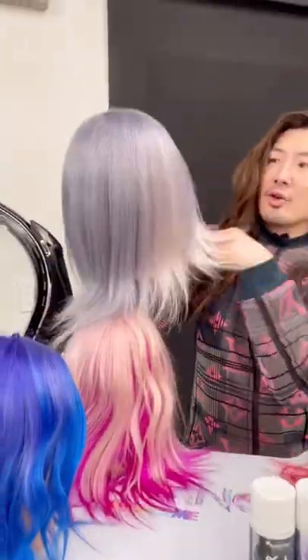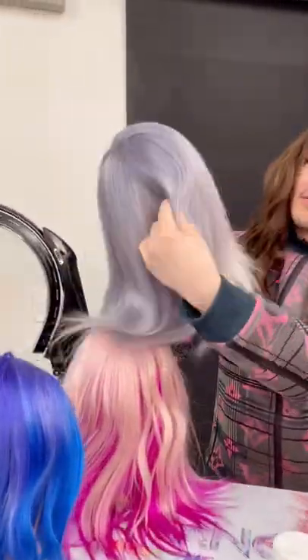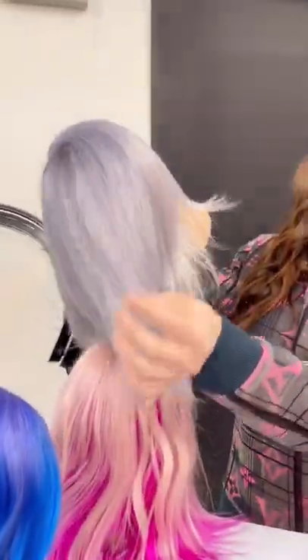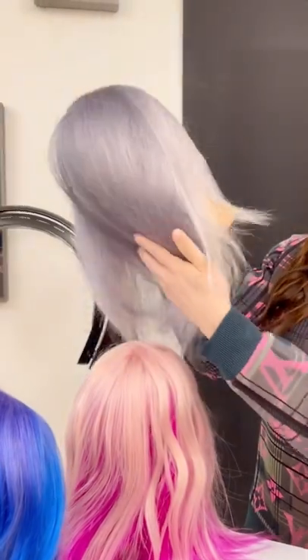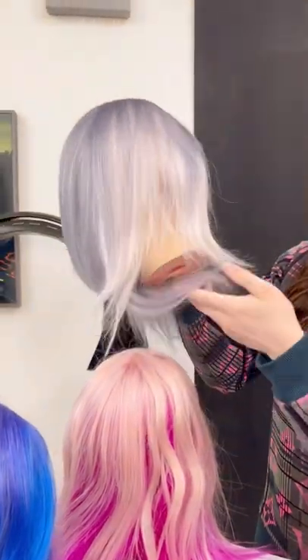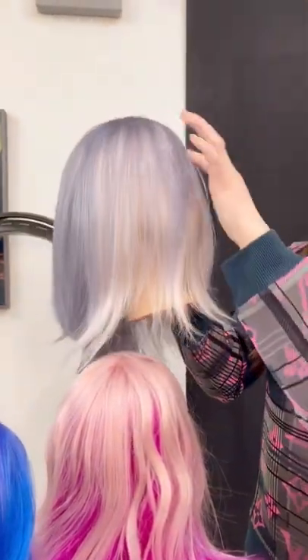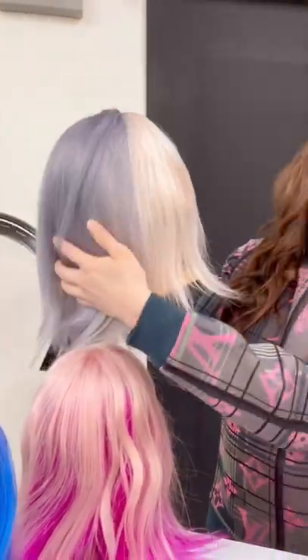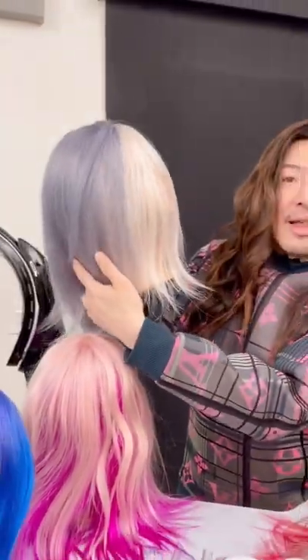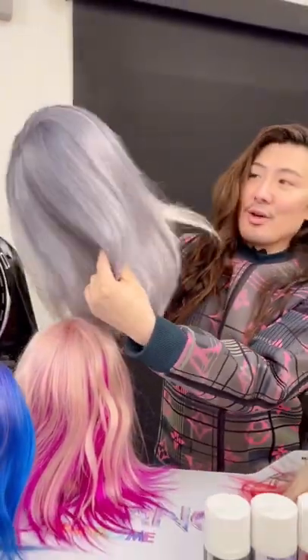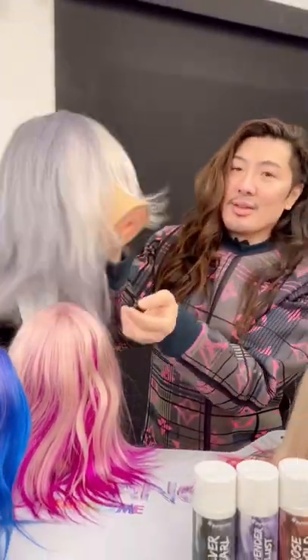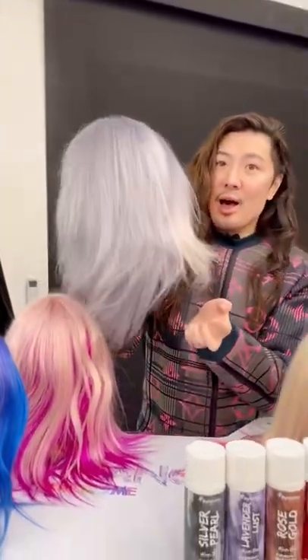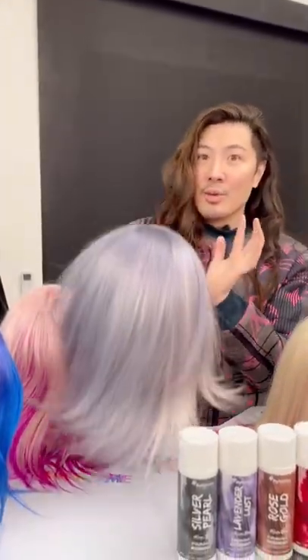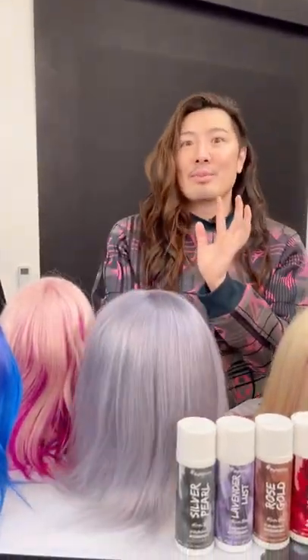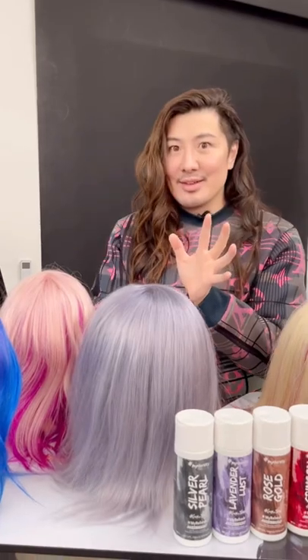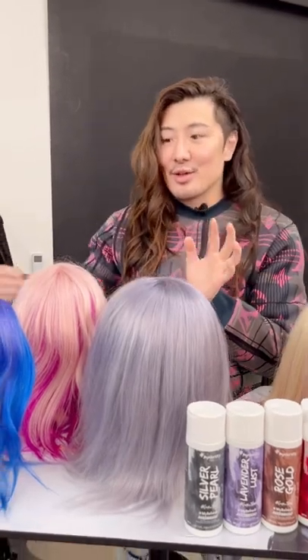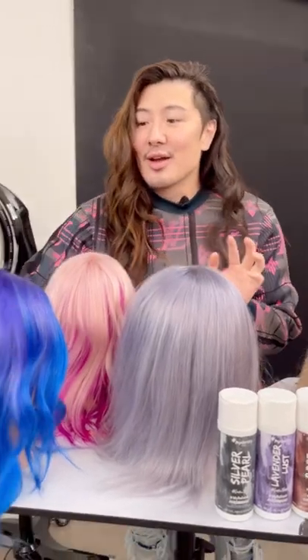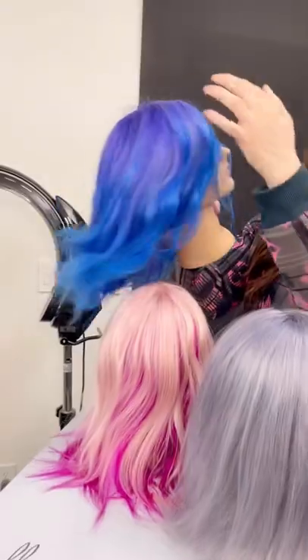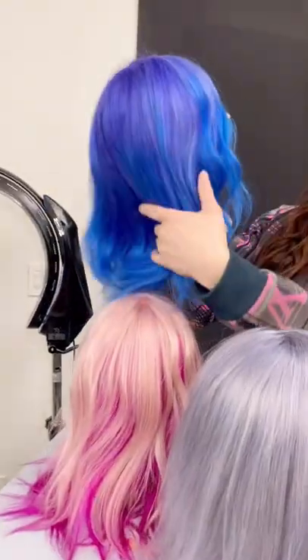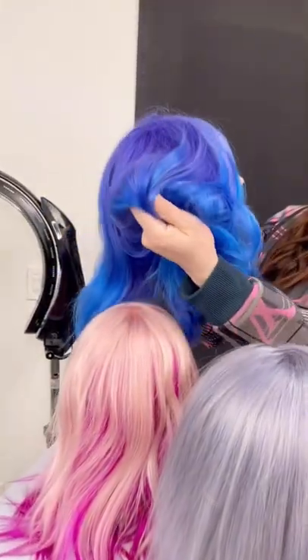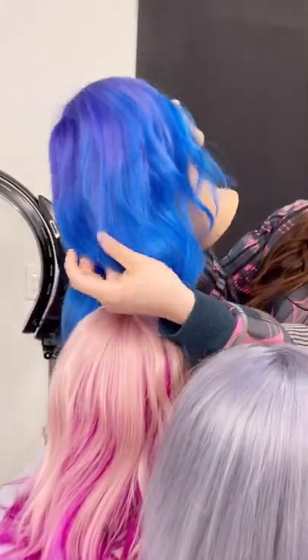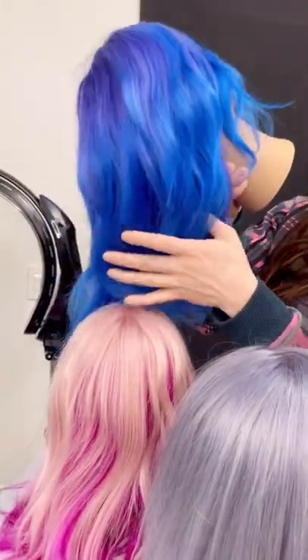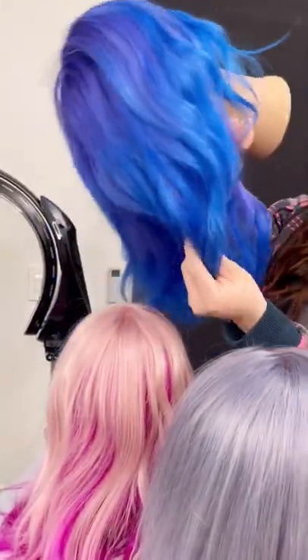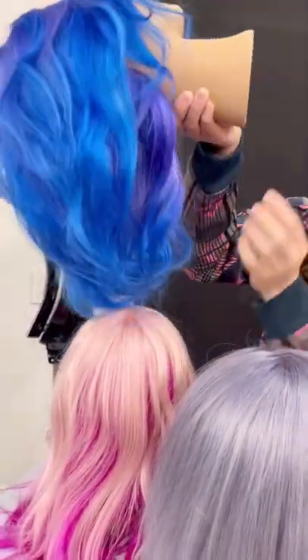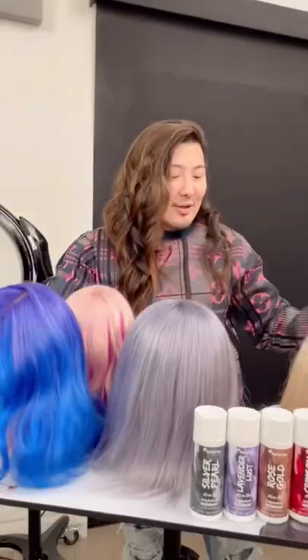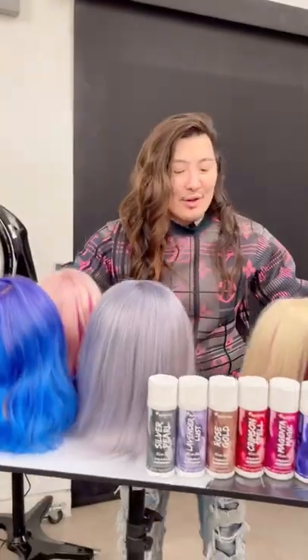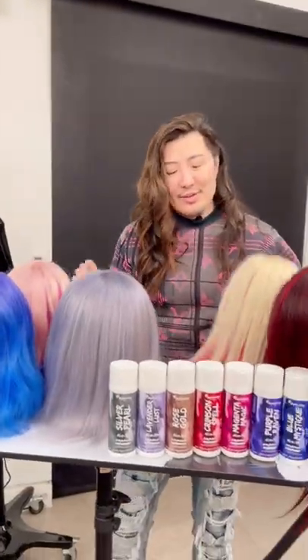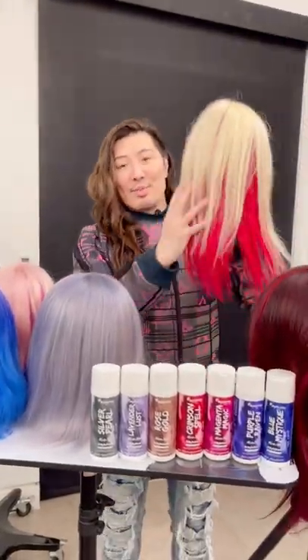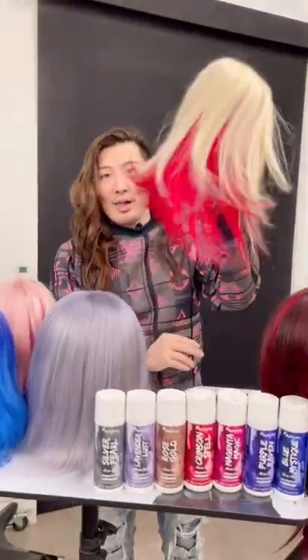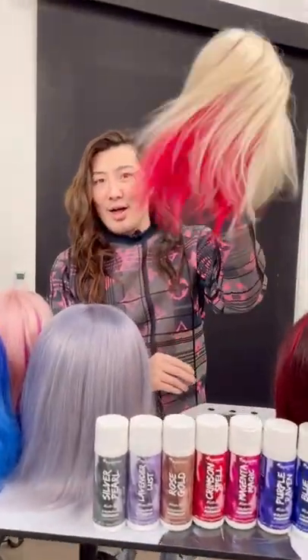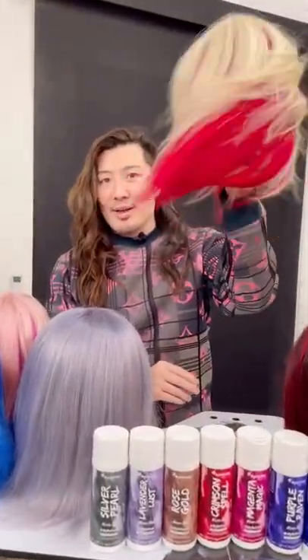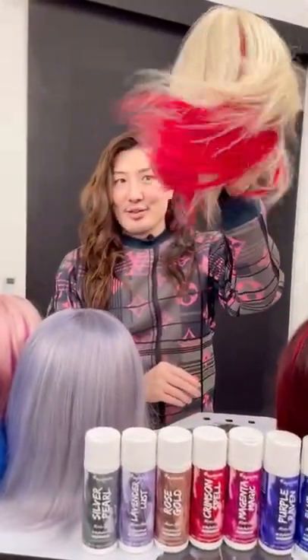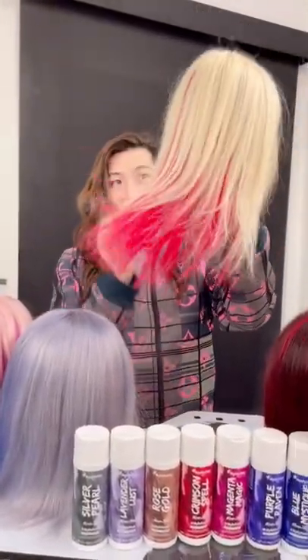You could put on damp hair or dry hair. I left her blonde out in the front. You can see how pigmented these colors are. There's Purple Raven on top and that Blue Mystique color. You can see Crimson Spell.